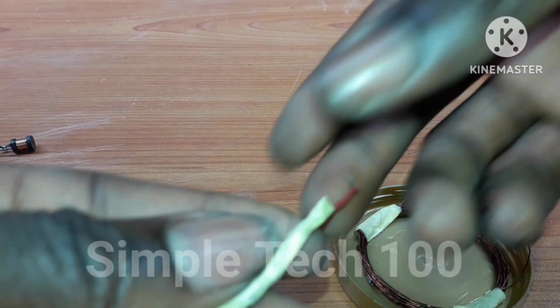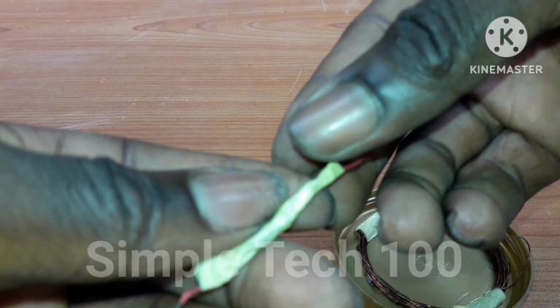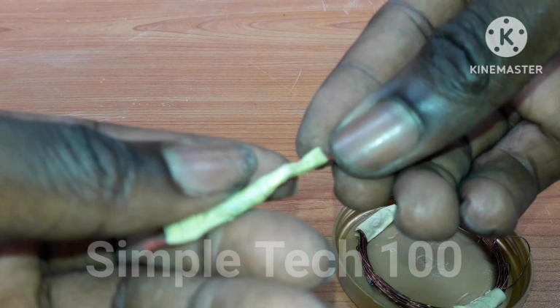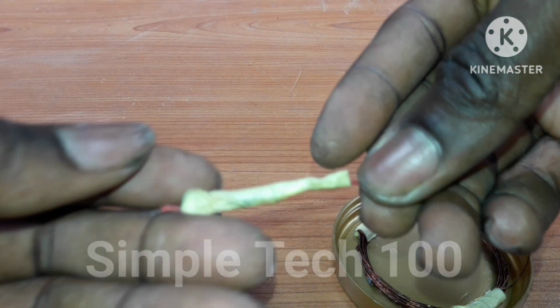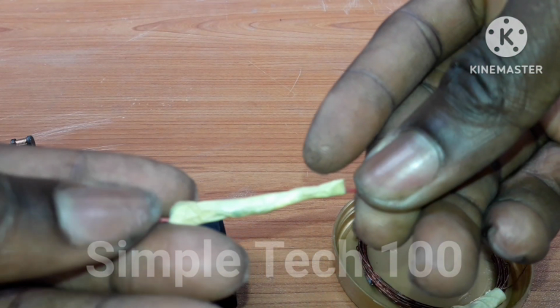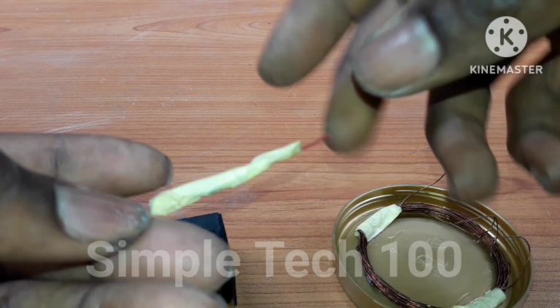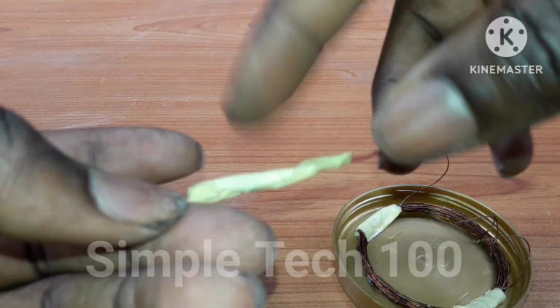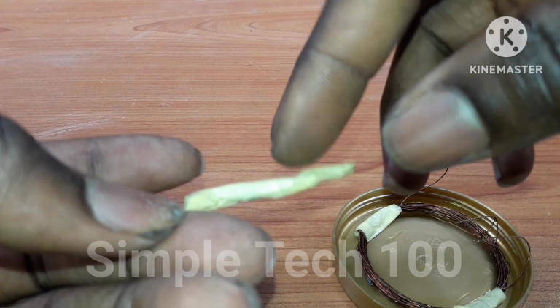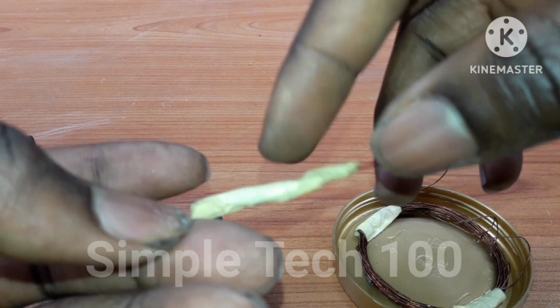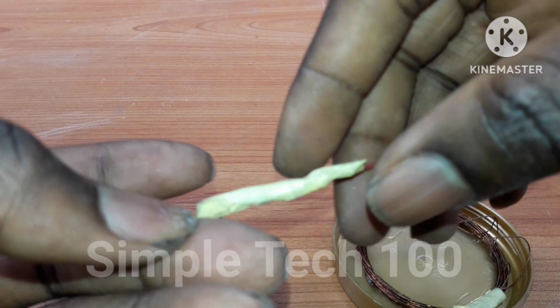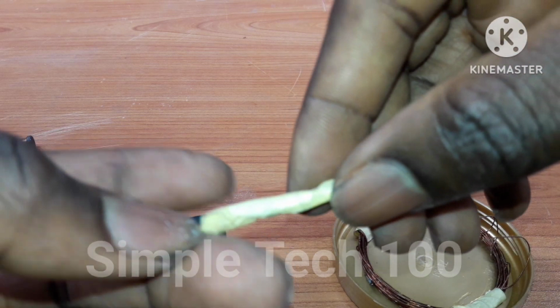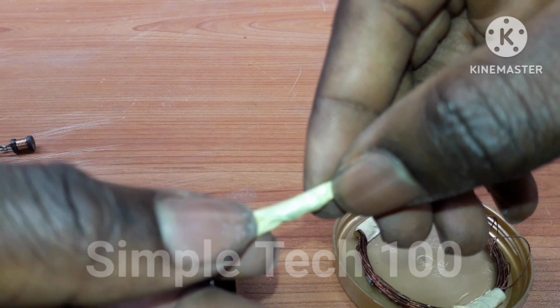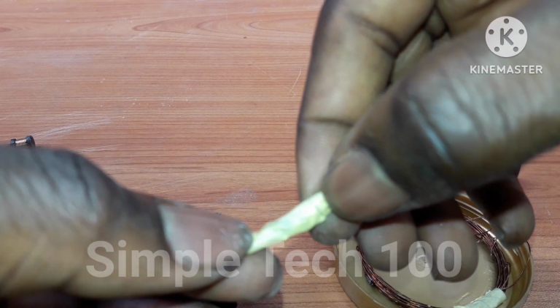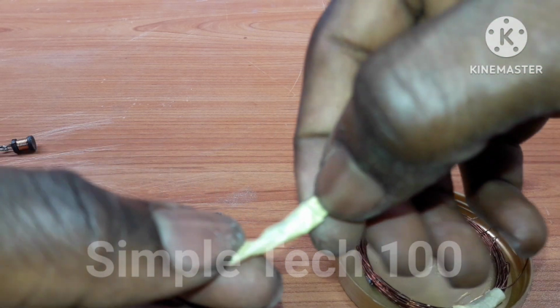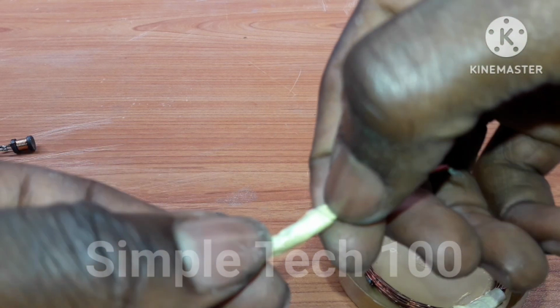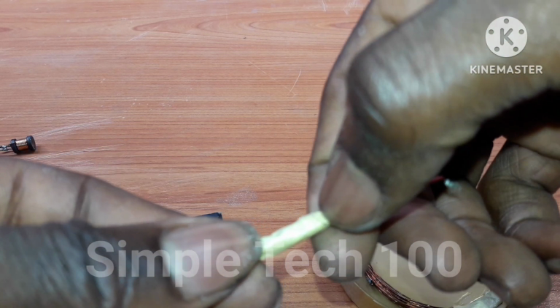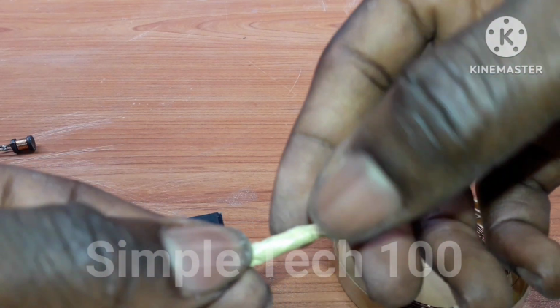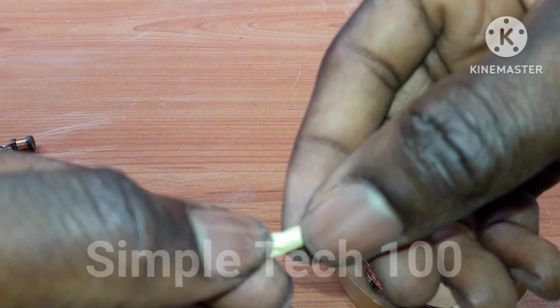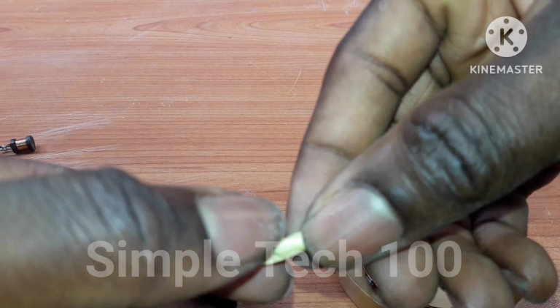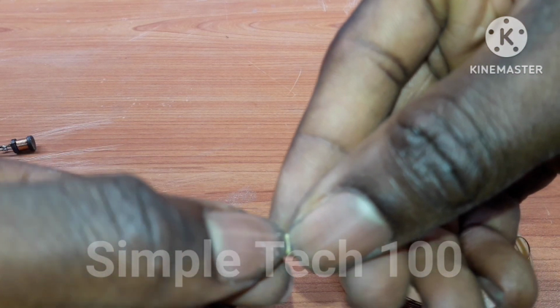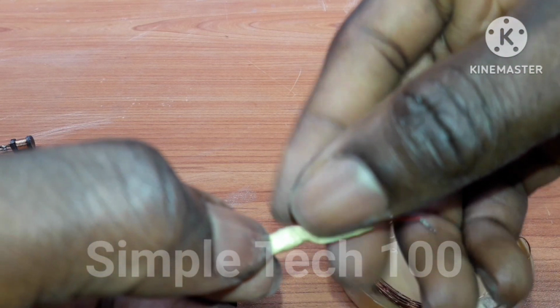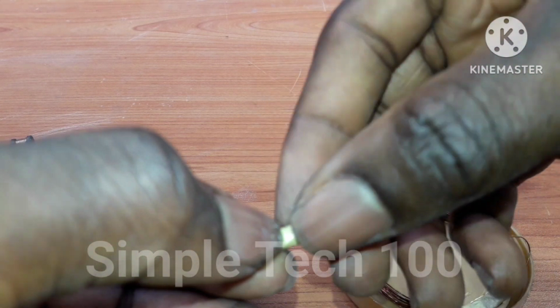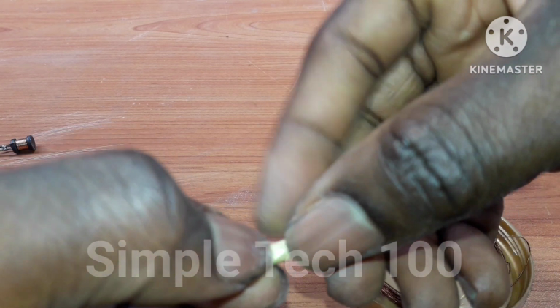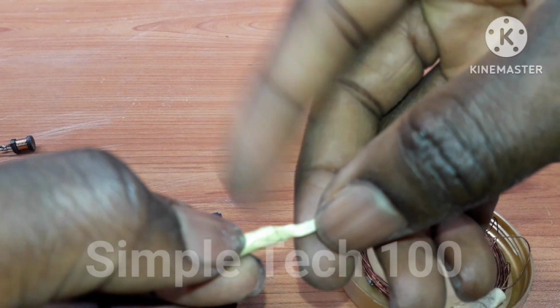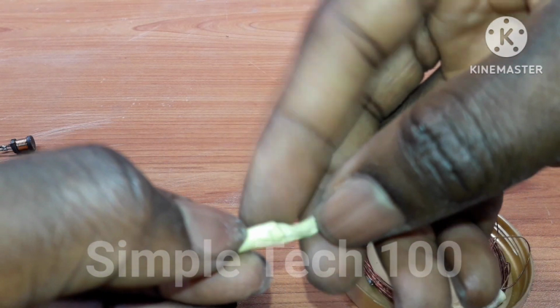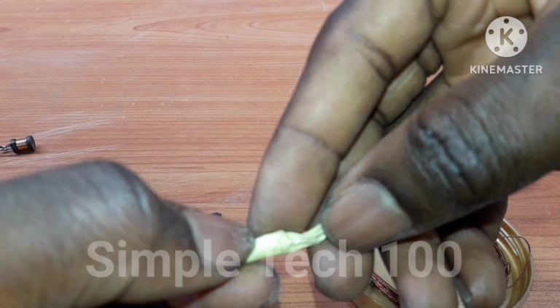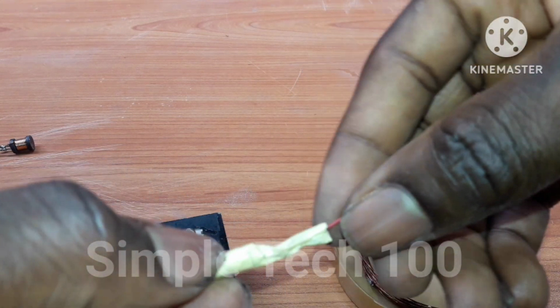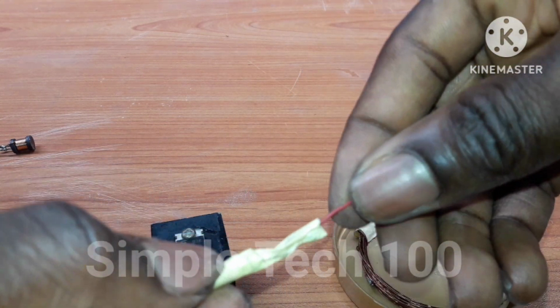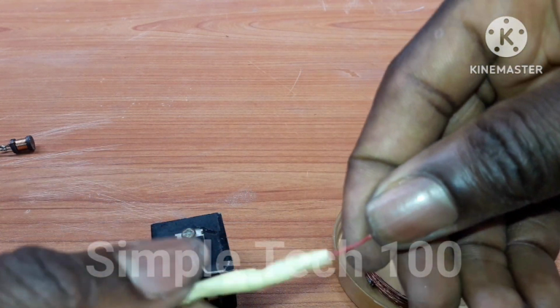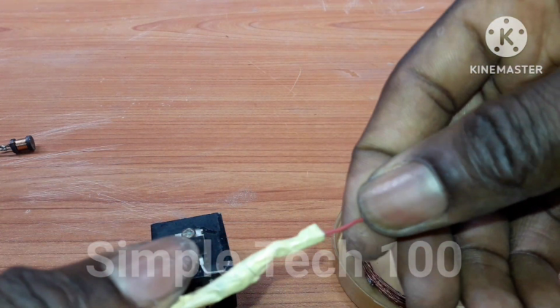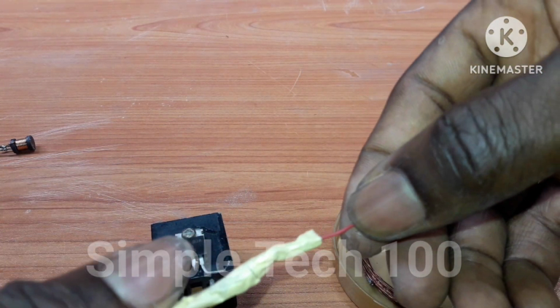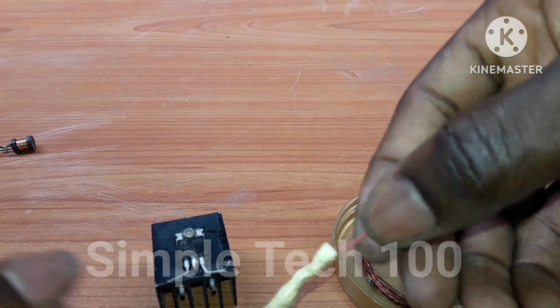This is a 330 ohm resistor. You can use anything starting from 100 ohms to 220 ohms.